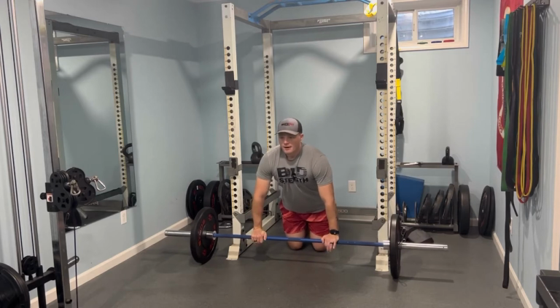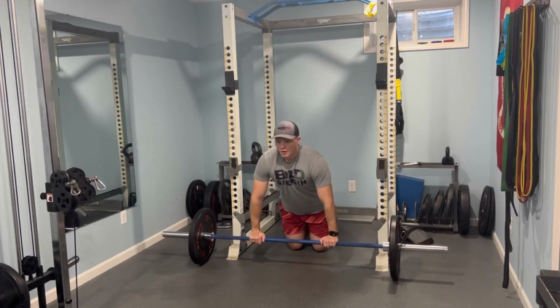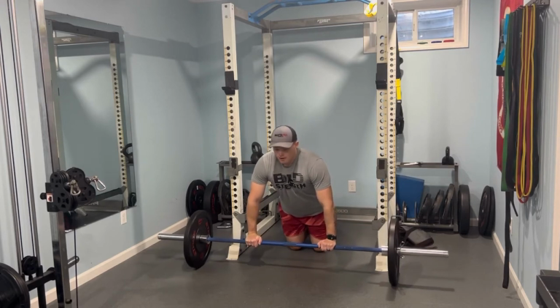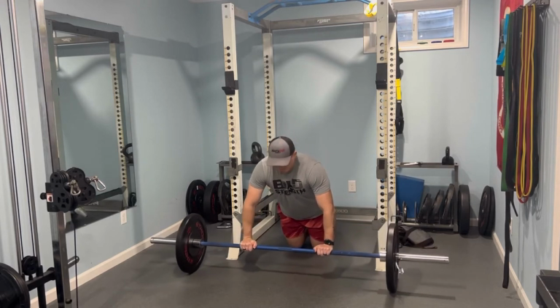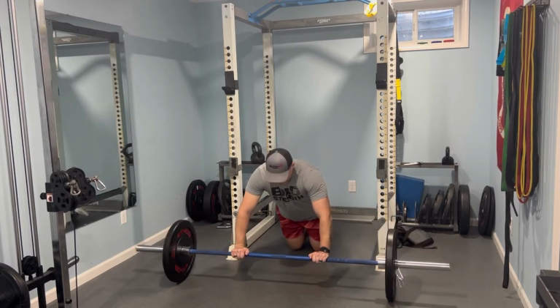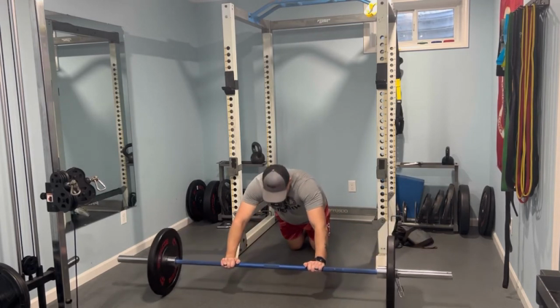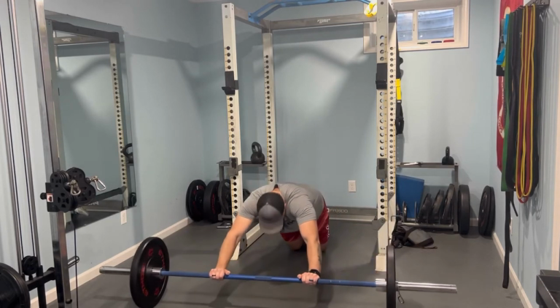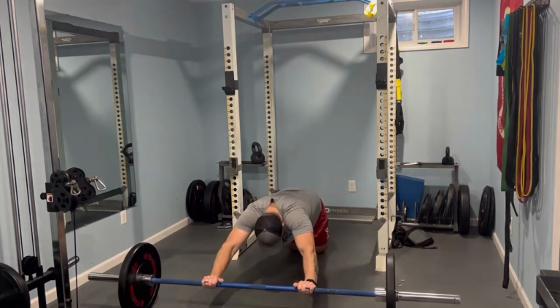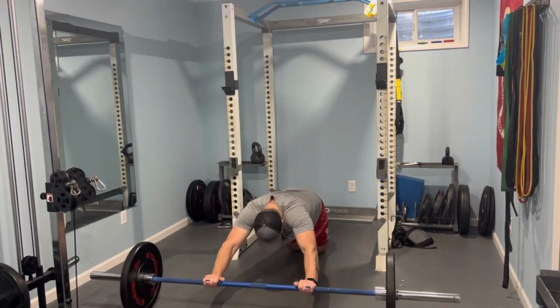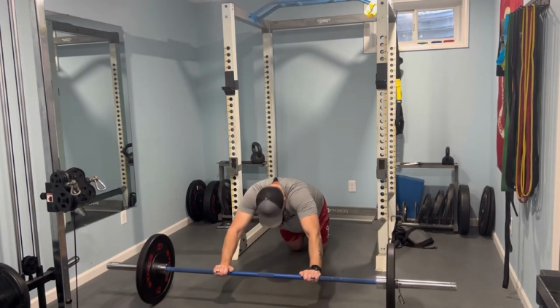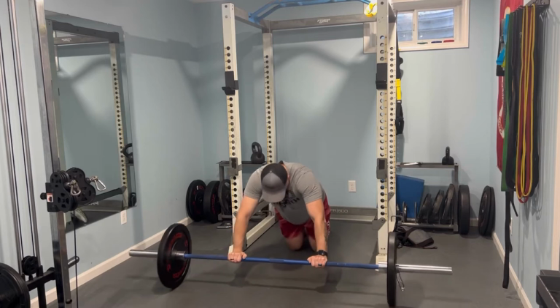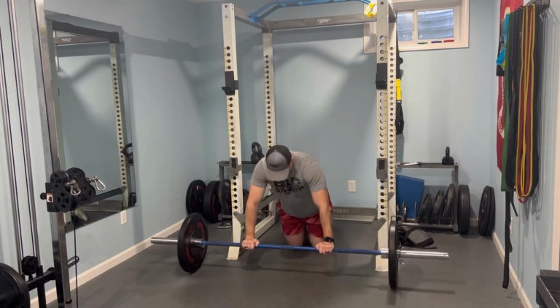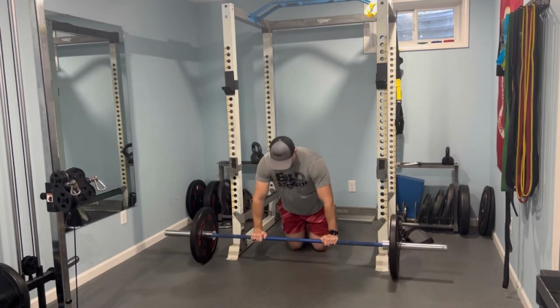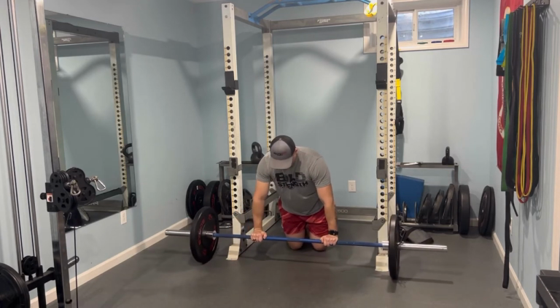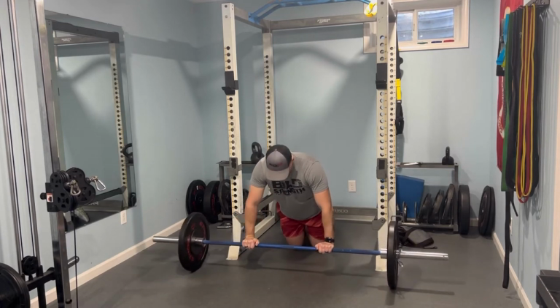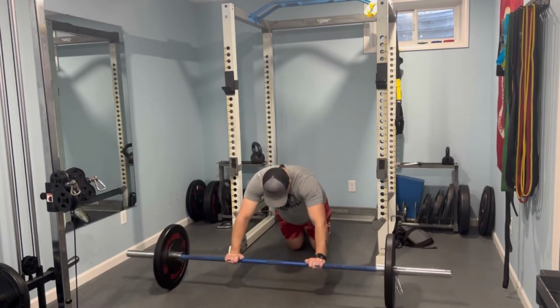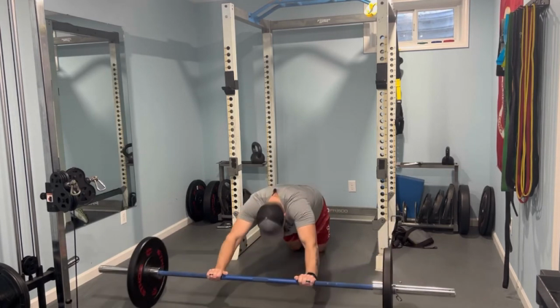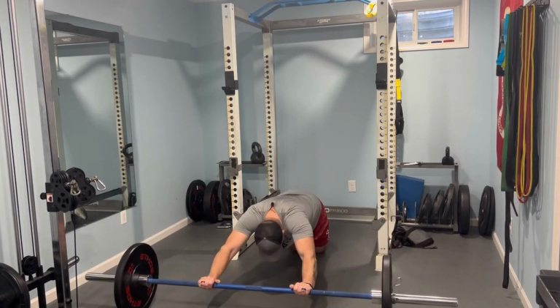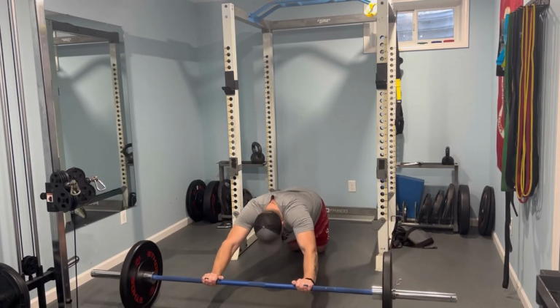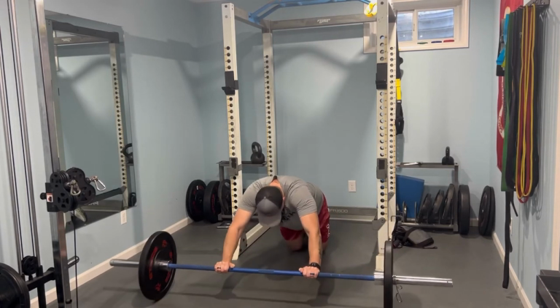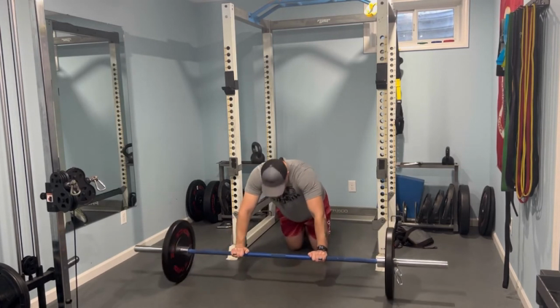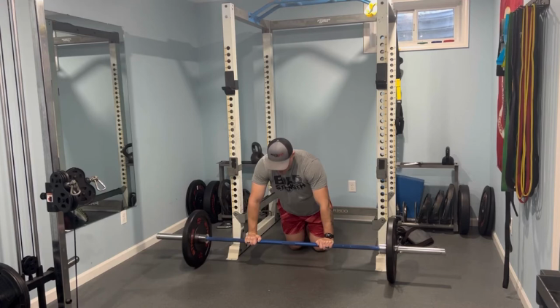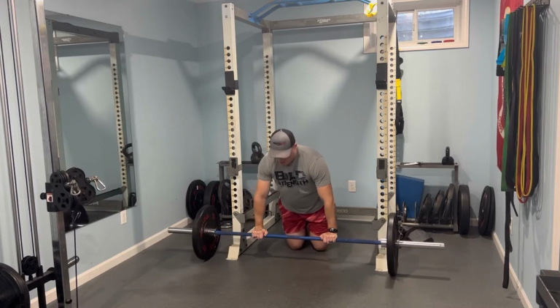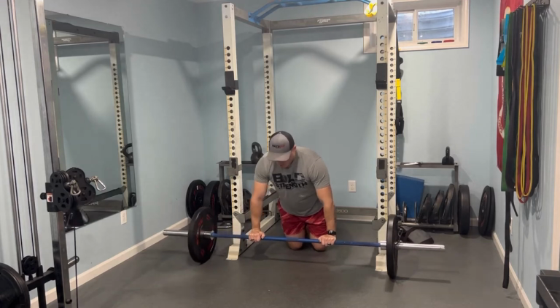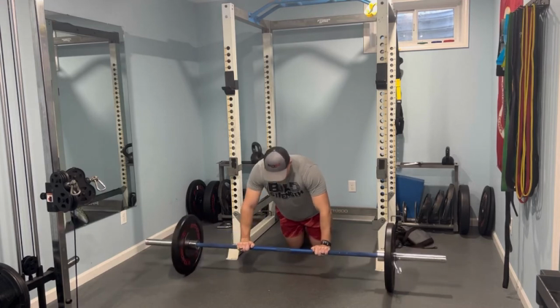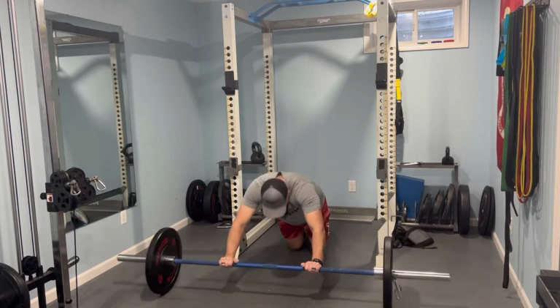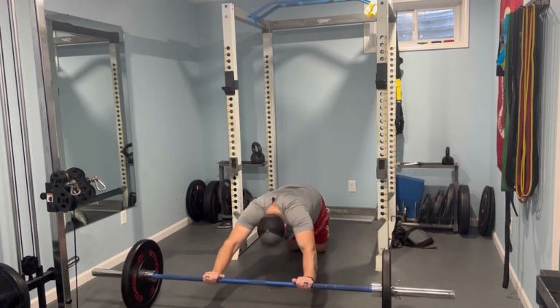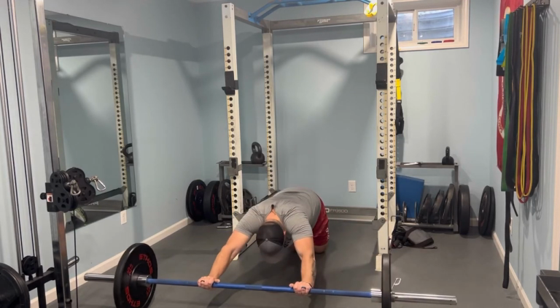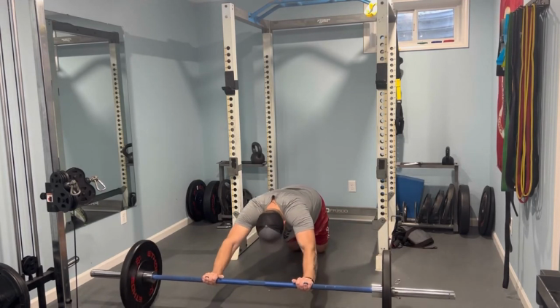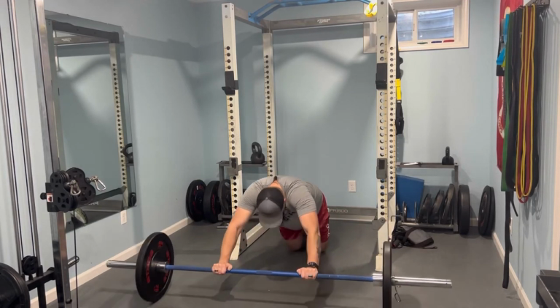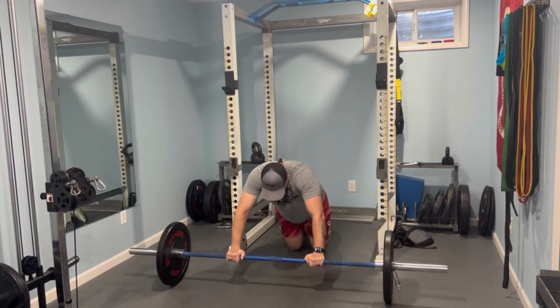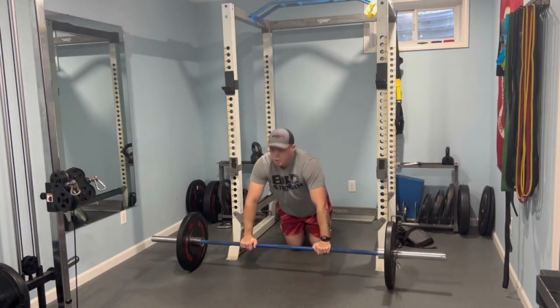I went into ab rollouts with this barbell, and let me tell you, it hurt. I did quite a bit of core yesterday, so this was painful. You'll see me take a little break, move it slow, but we got it done.